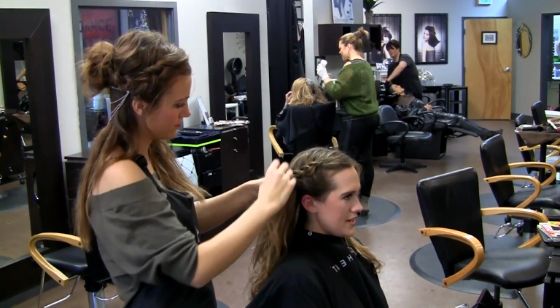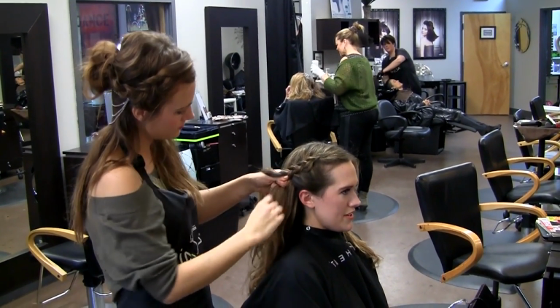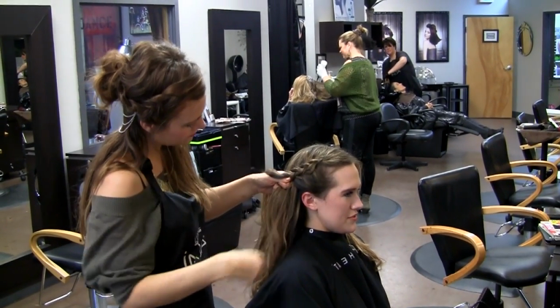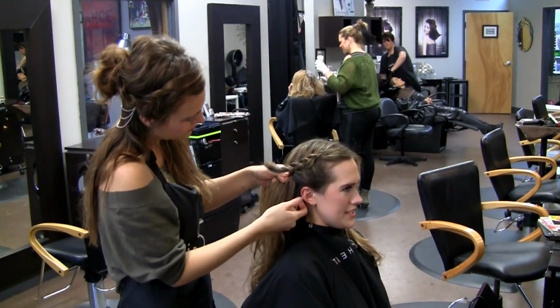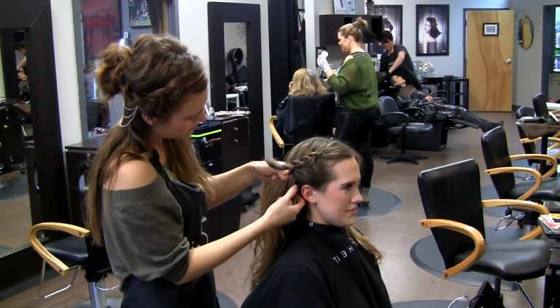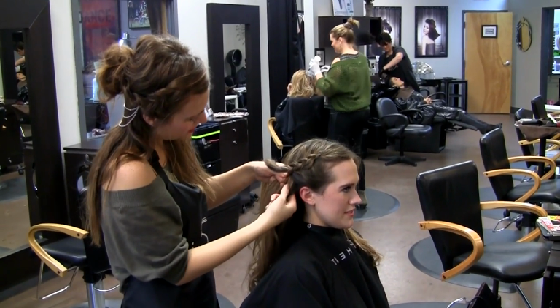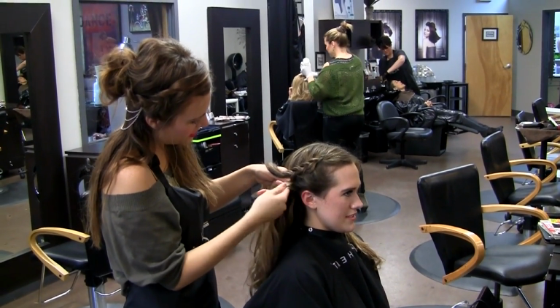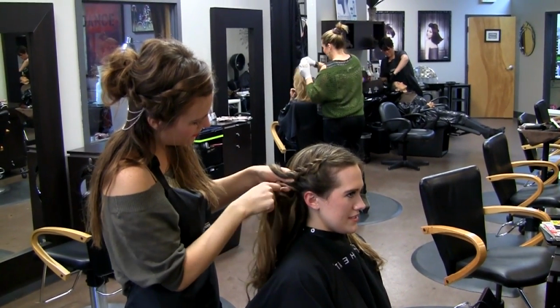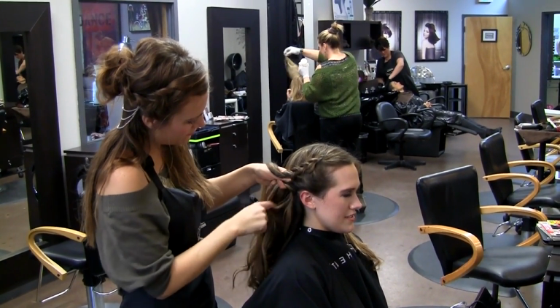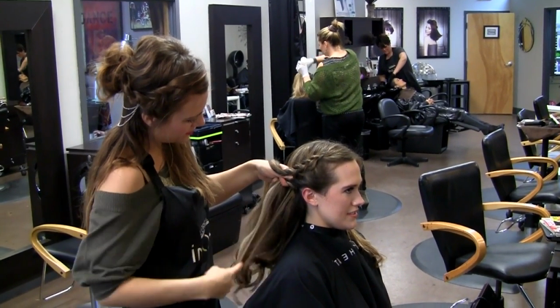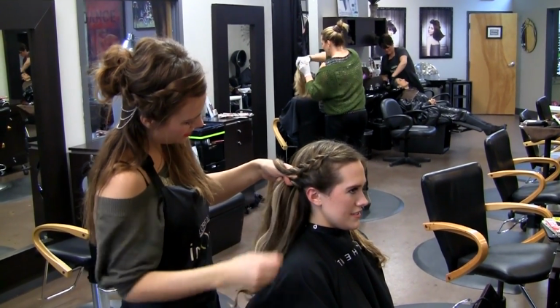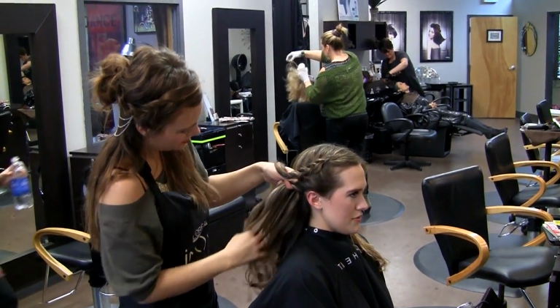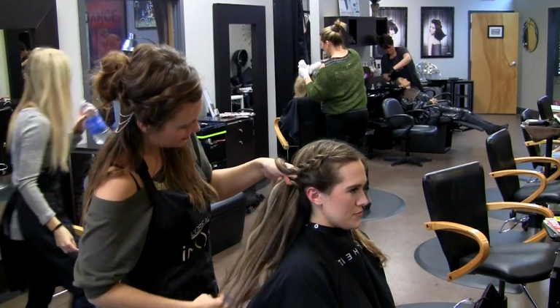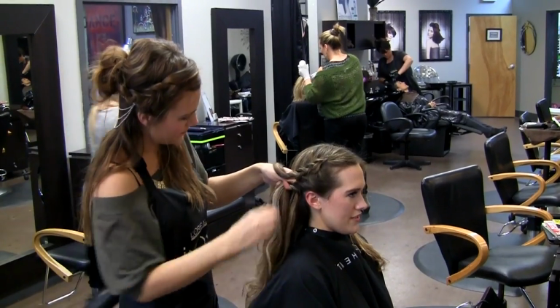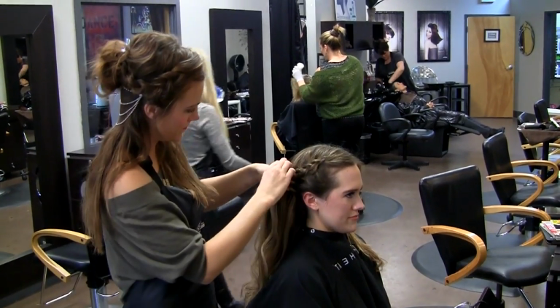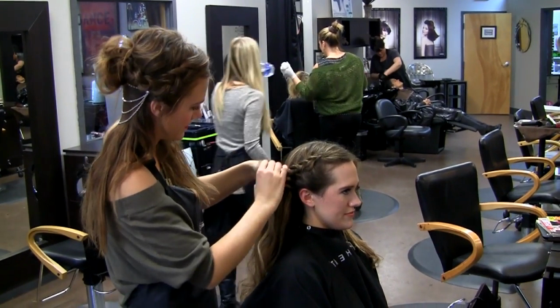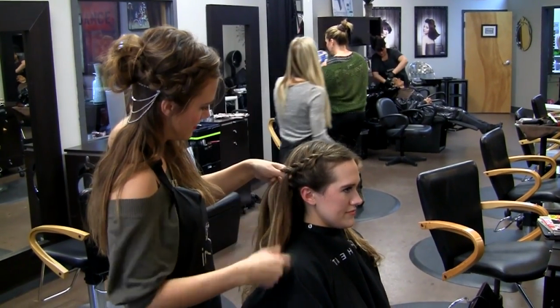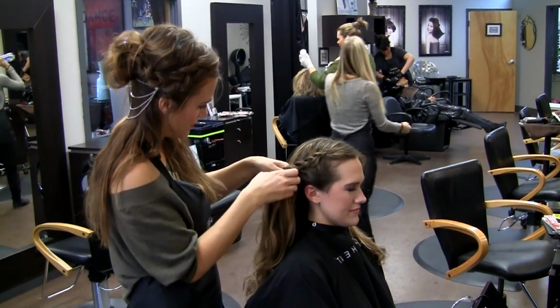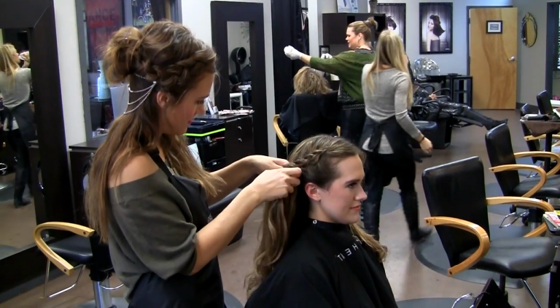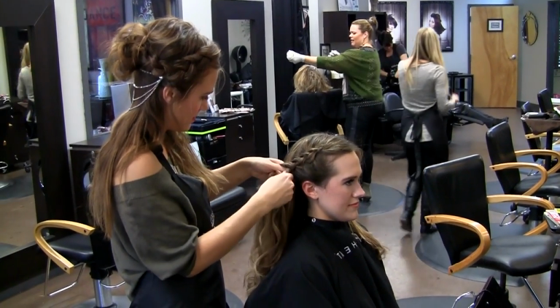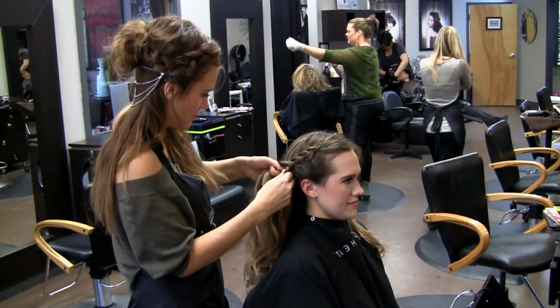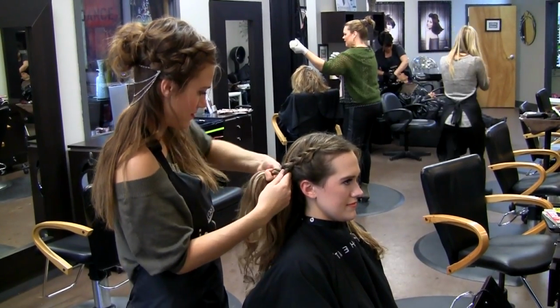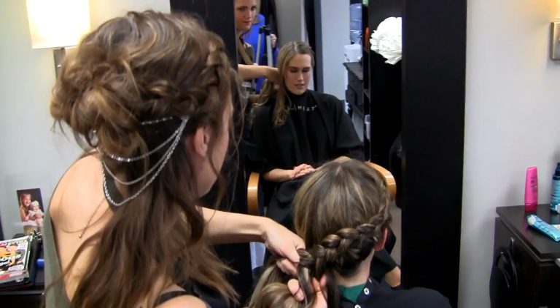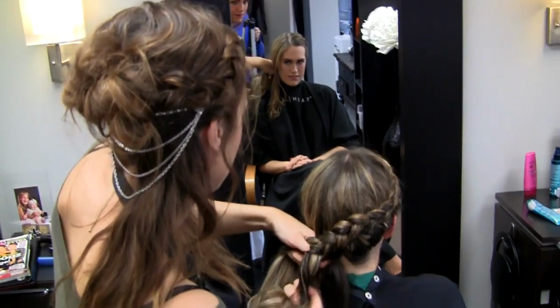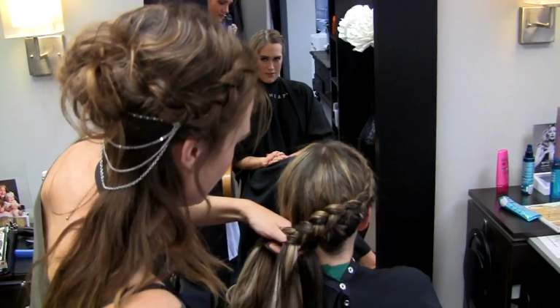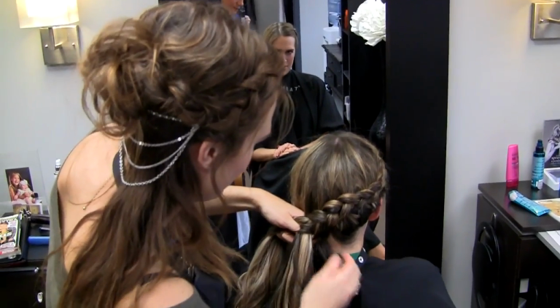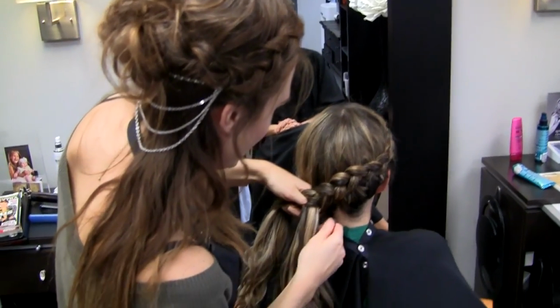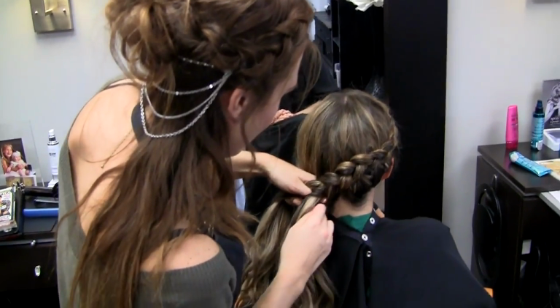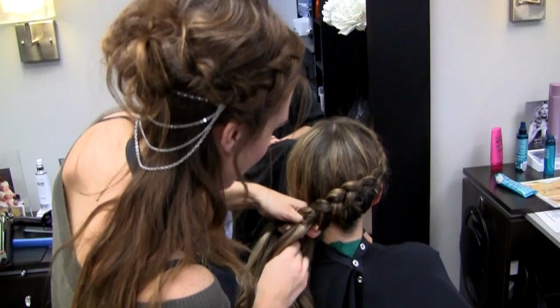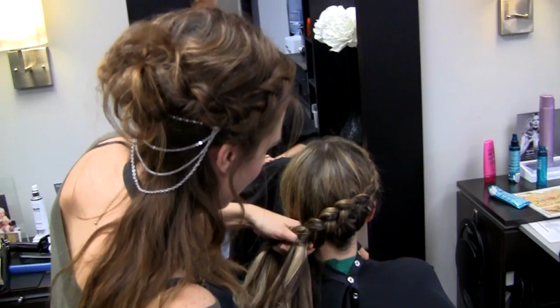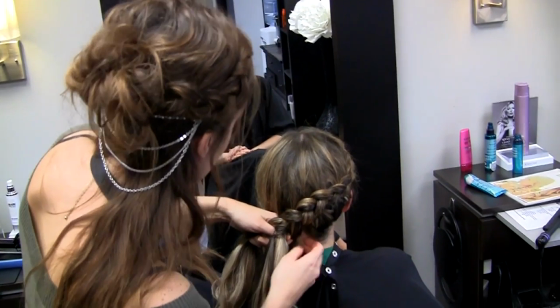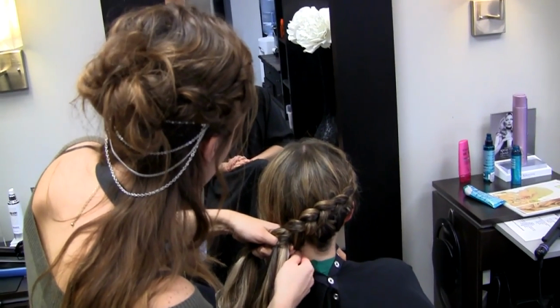In other words, you start by putting the right strand under the middle one and then putting the left strand under the new middle. Keep going until you reach the back of your head, then clip the ends.